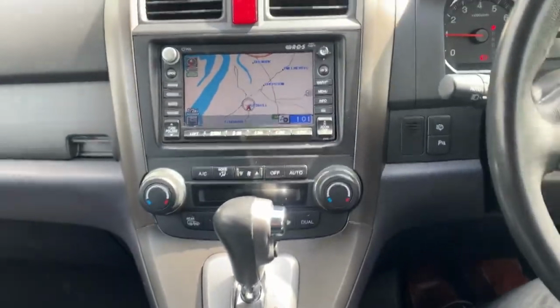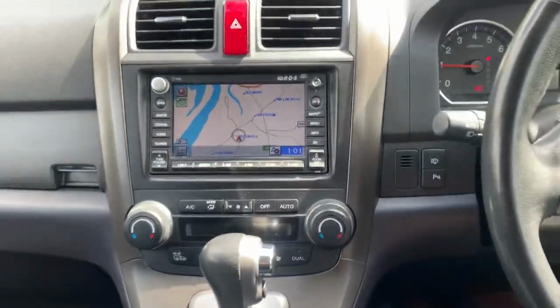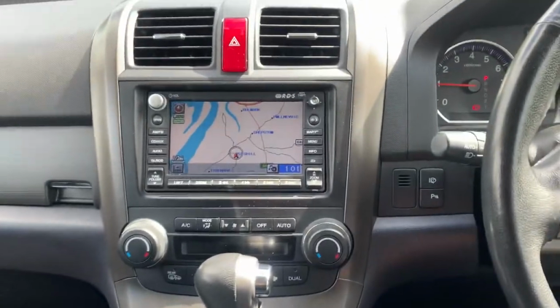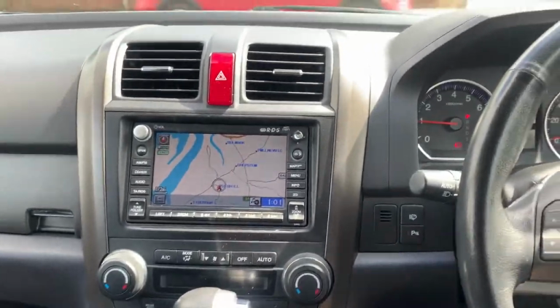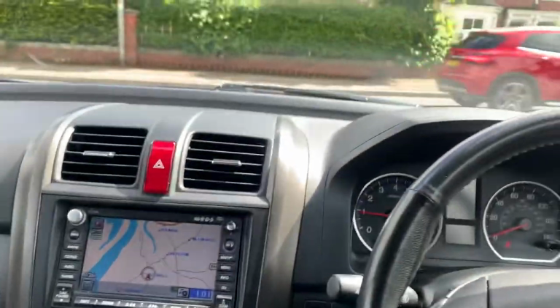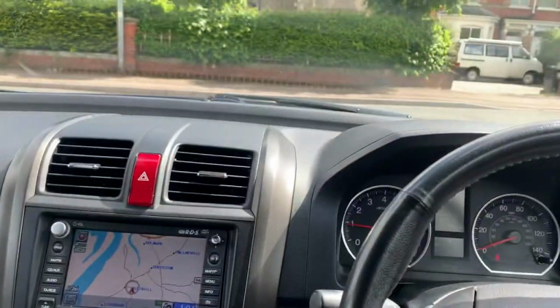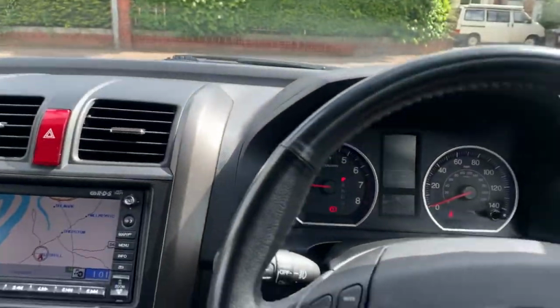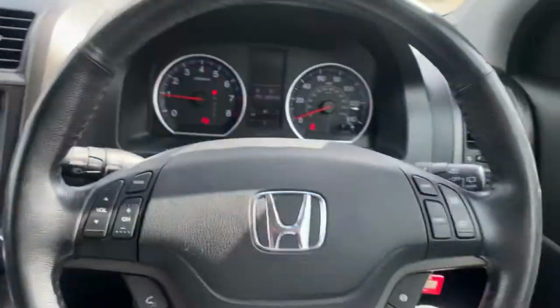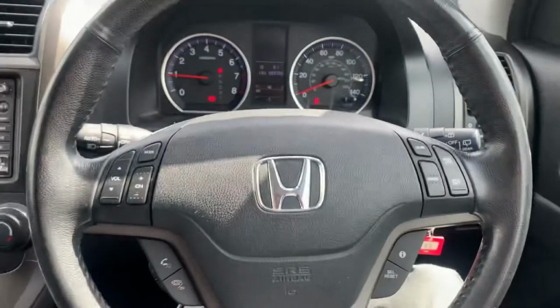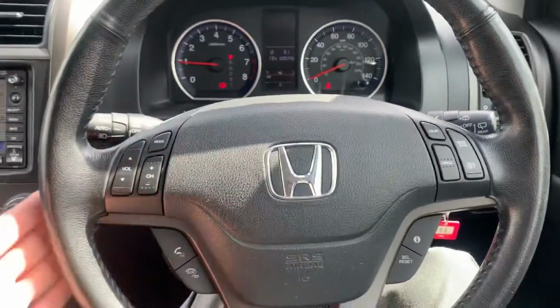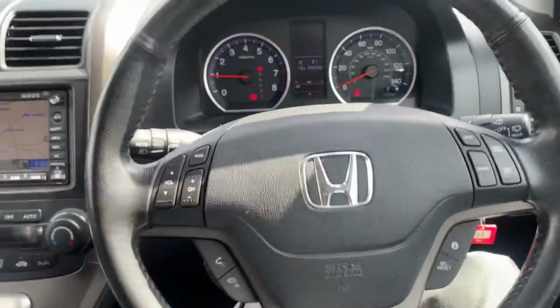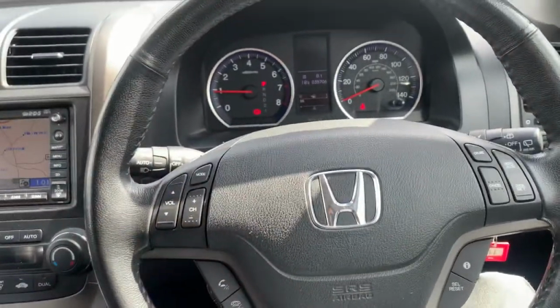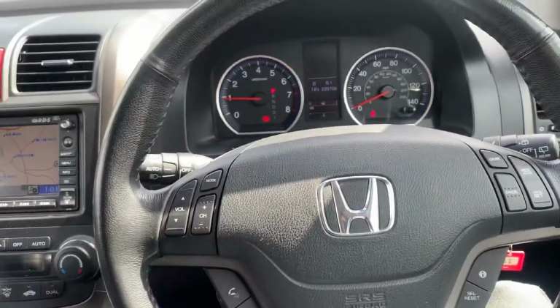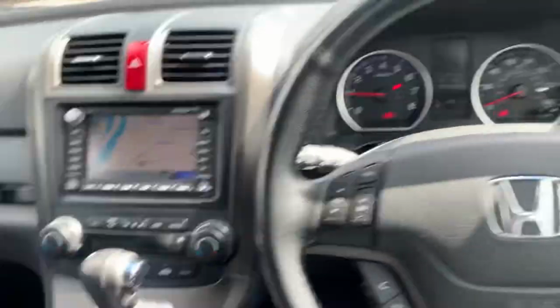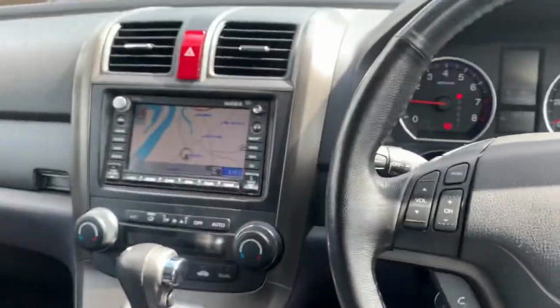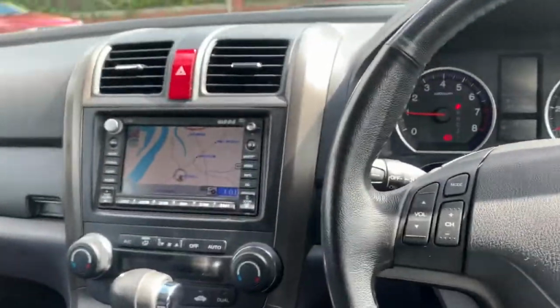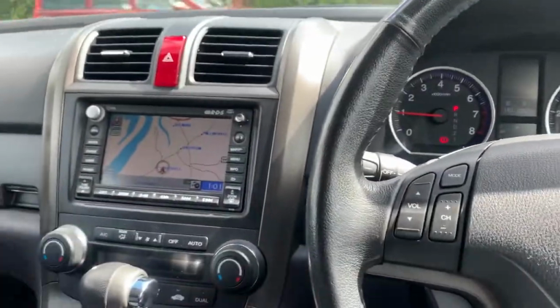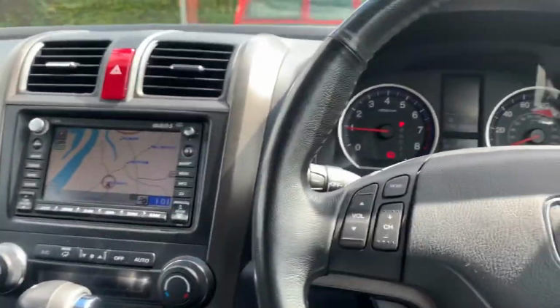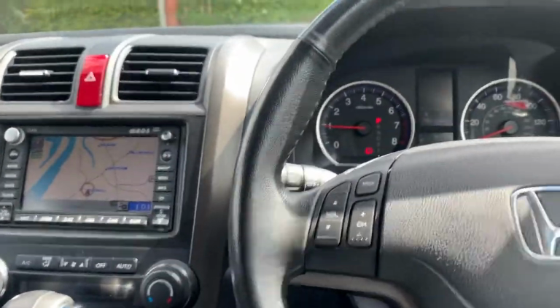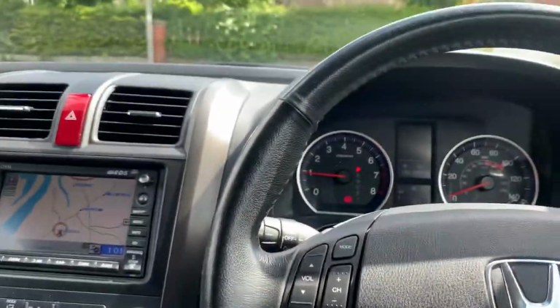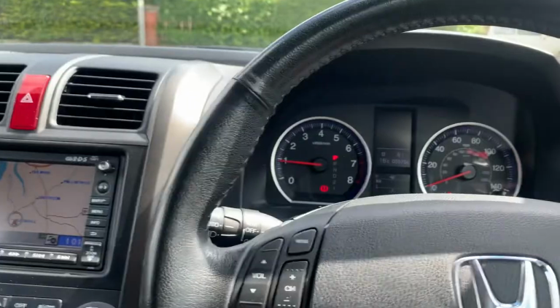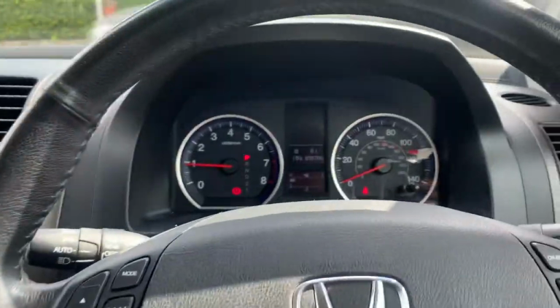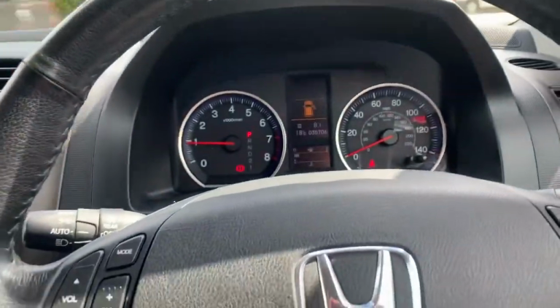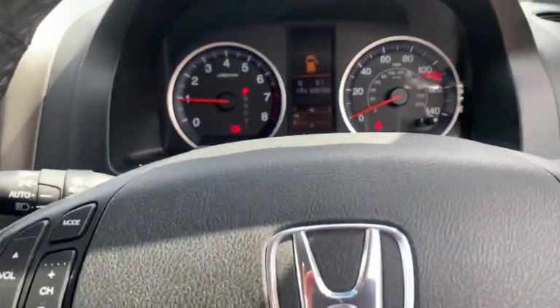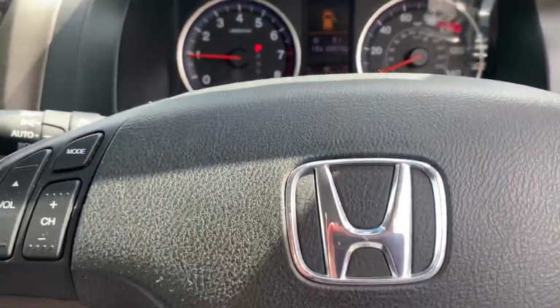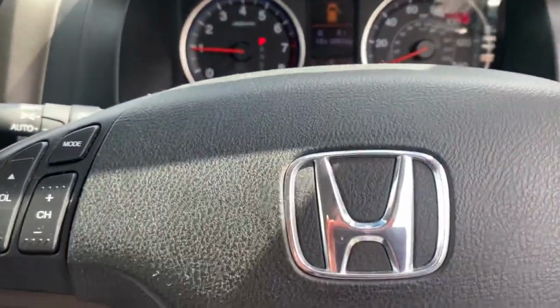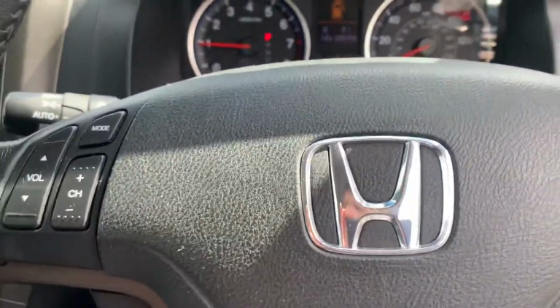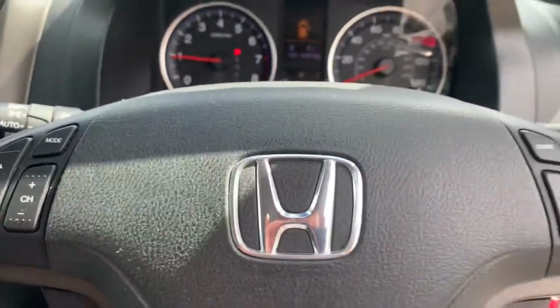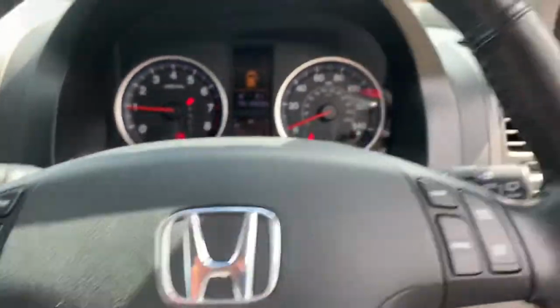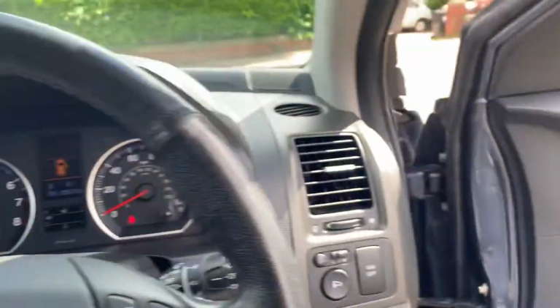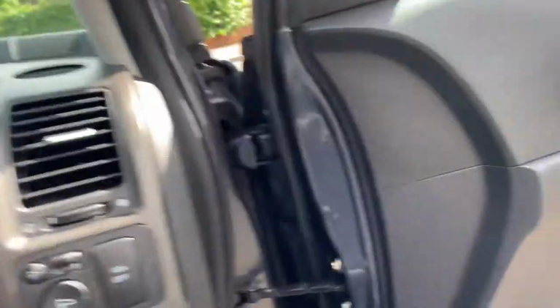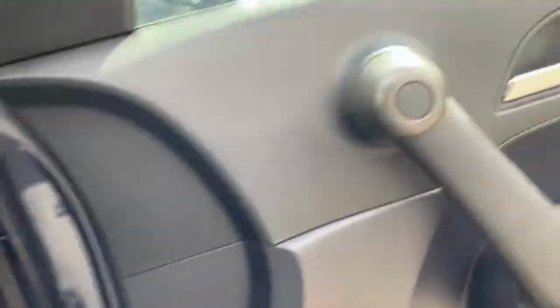One of the best SUVs and four-by-fours on the market. Very quiet, very smooth to drive, and the two-litre petrol will go on forever.